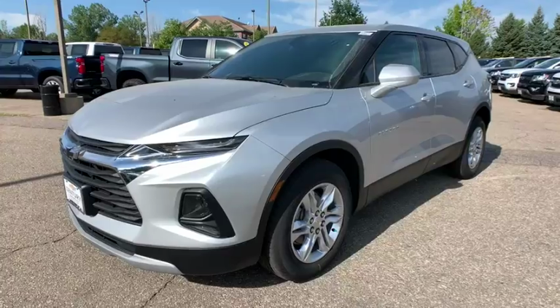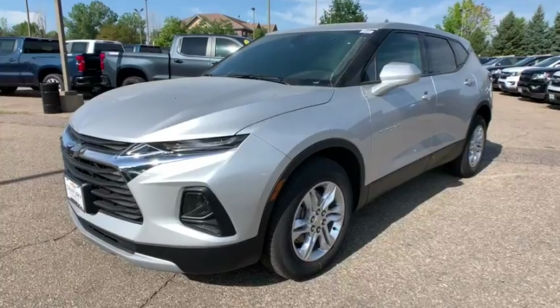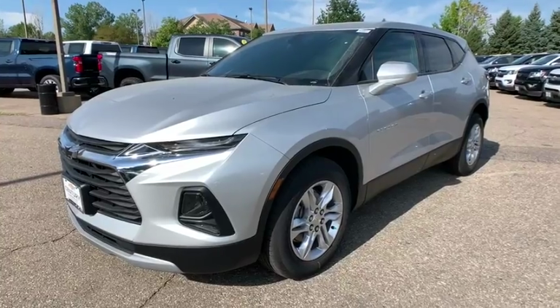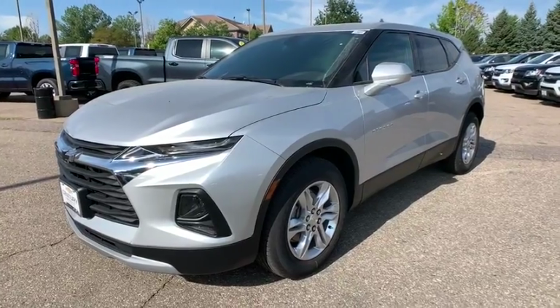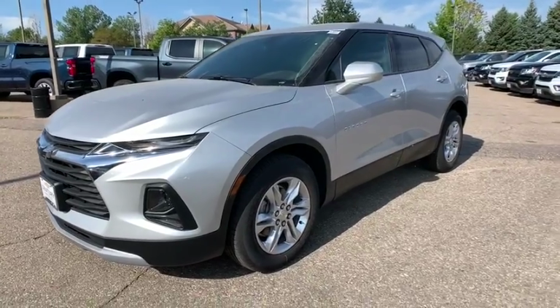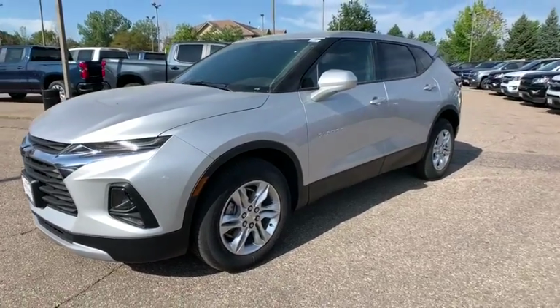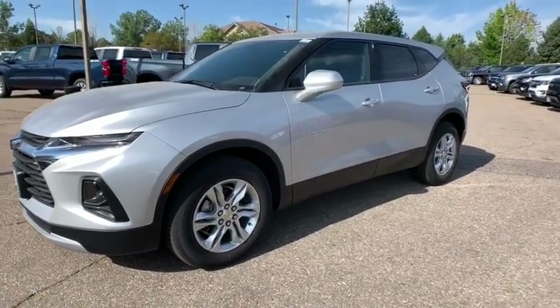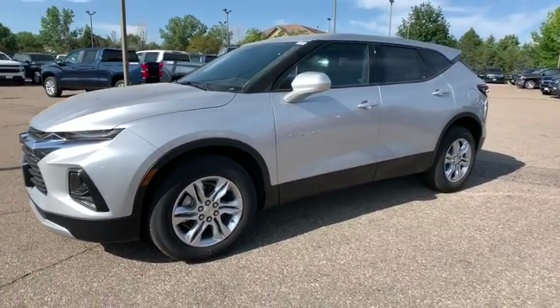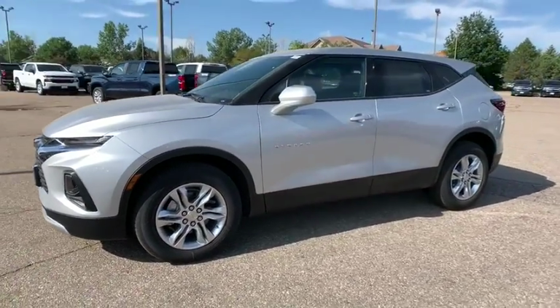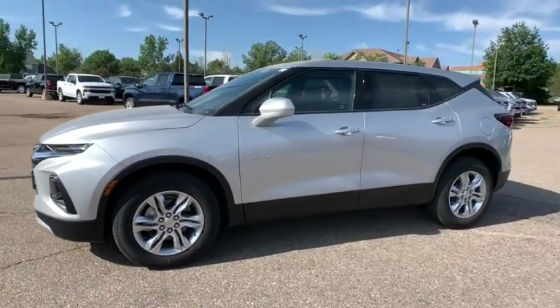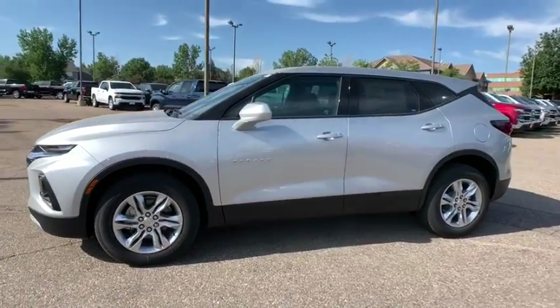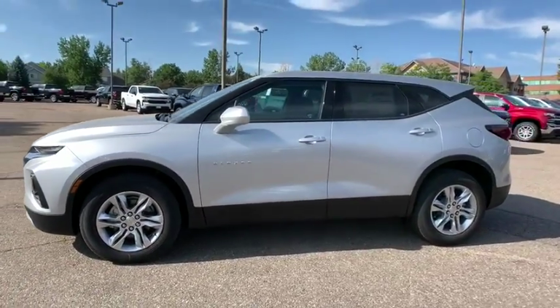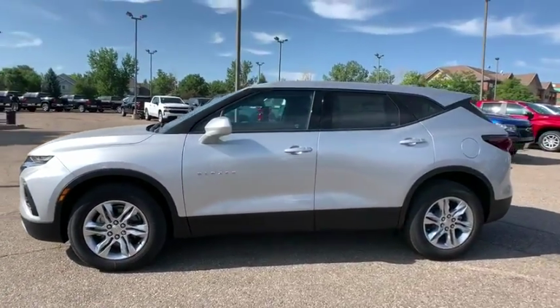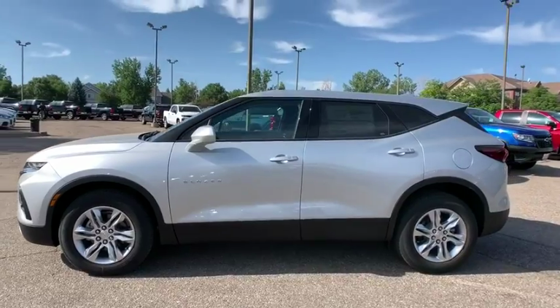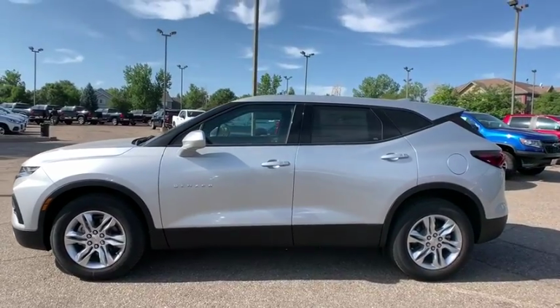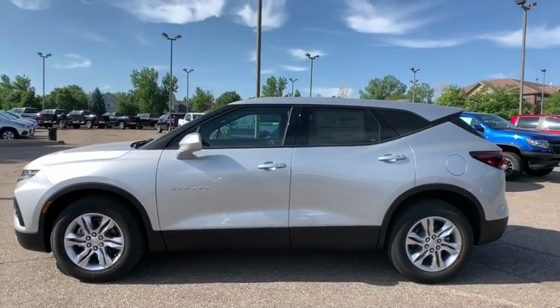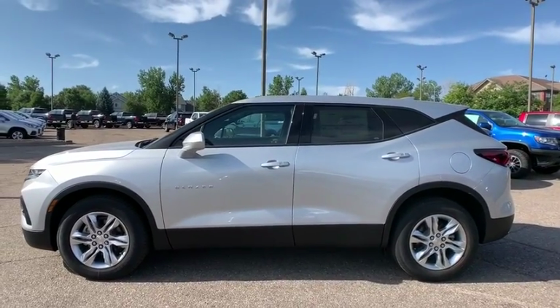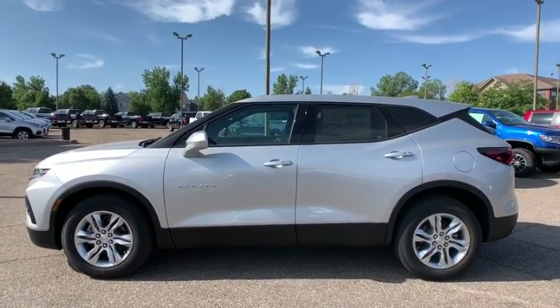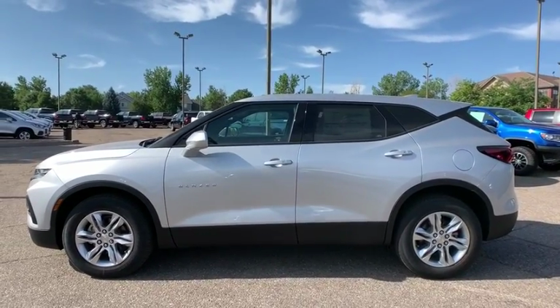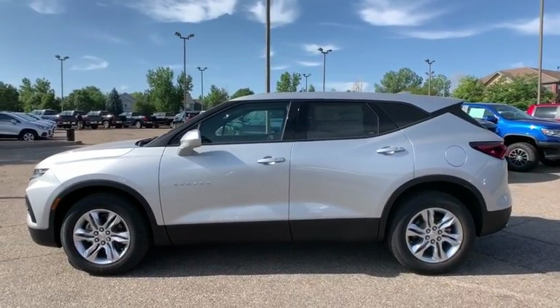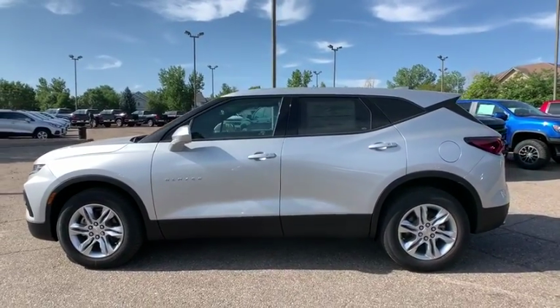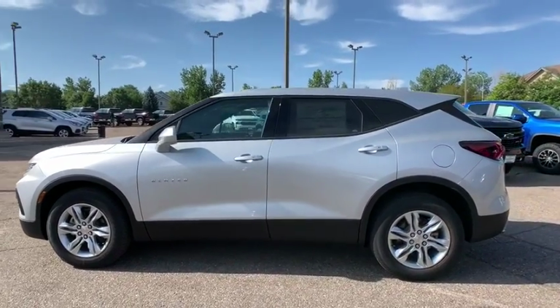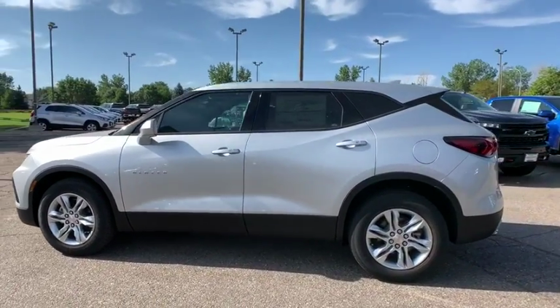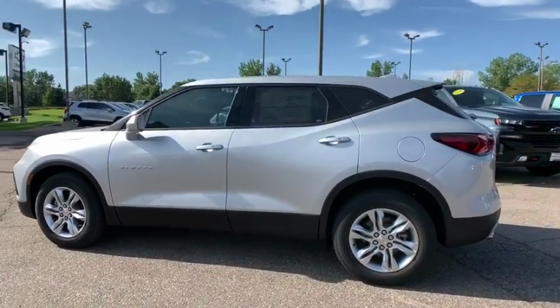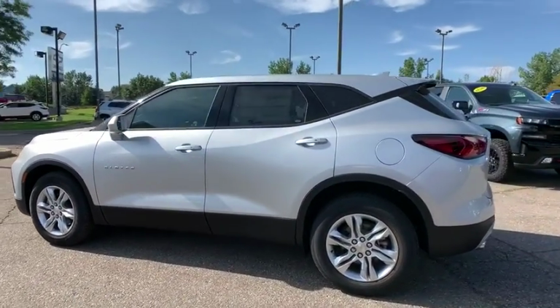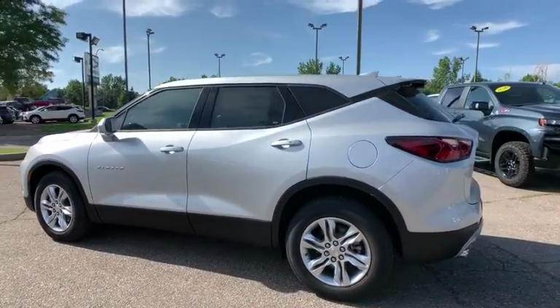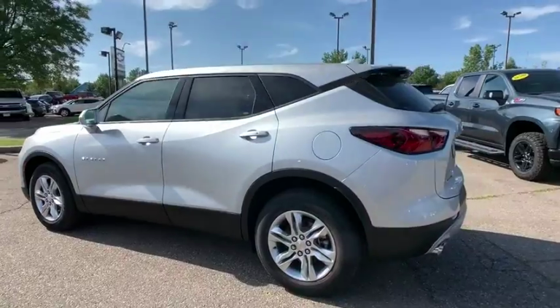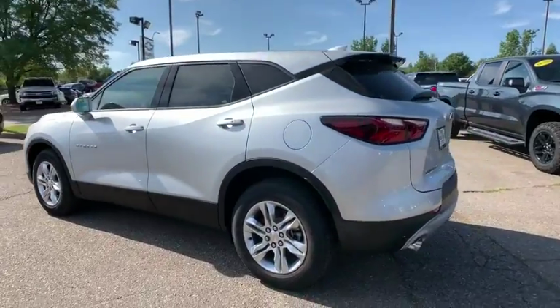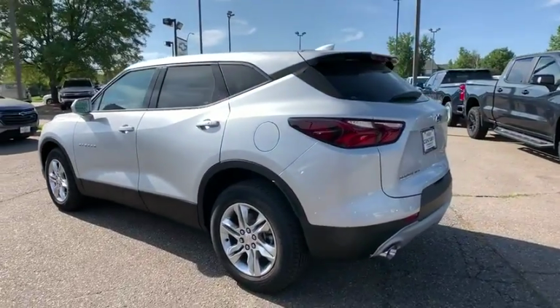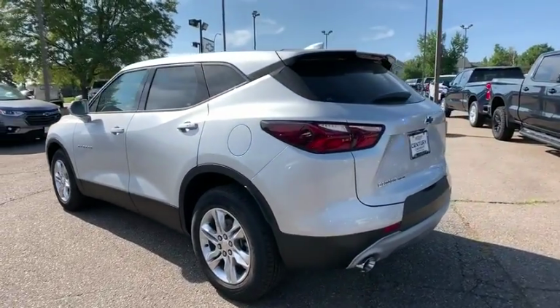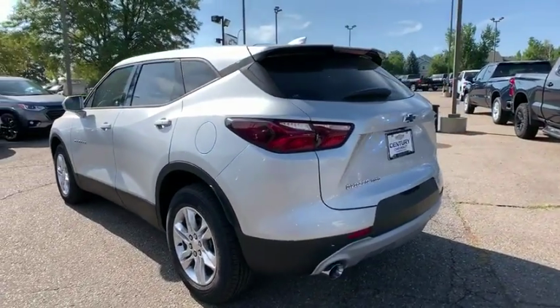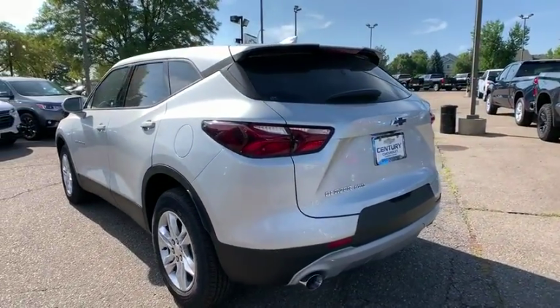Make a great choice today with the 2019 Chevrolet Blazer. The Chevrolet Blazer is fun to drive around town, comfortable to ride in, and decently capable off-road. This vehicle has less than 100 miles.